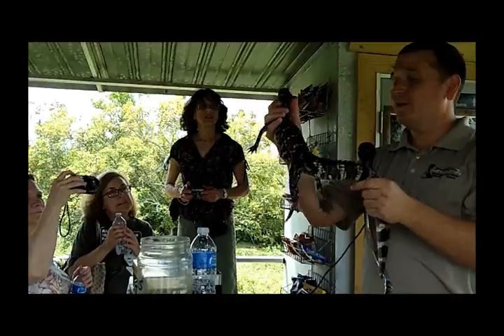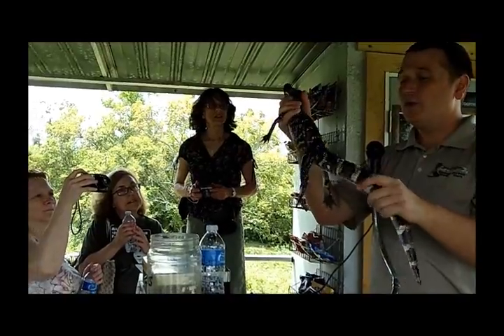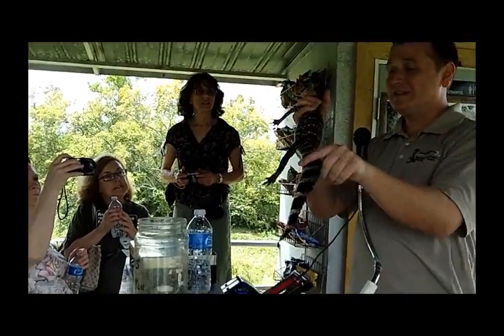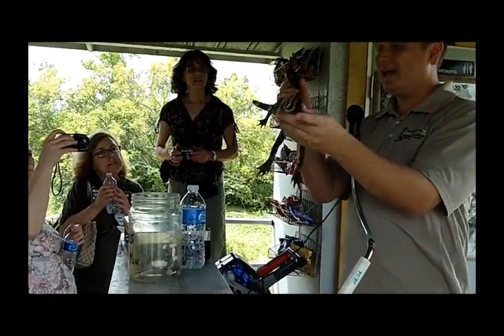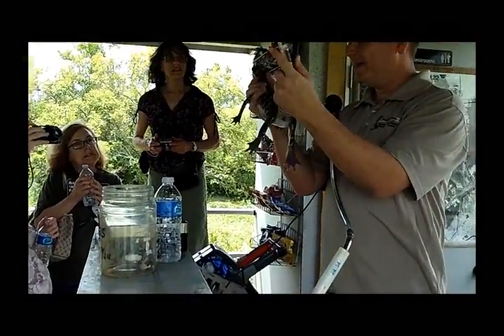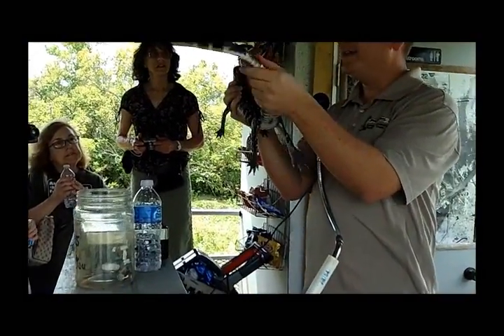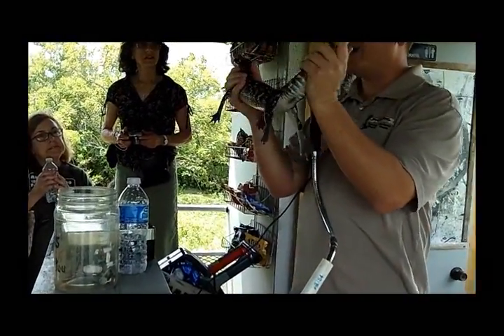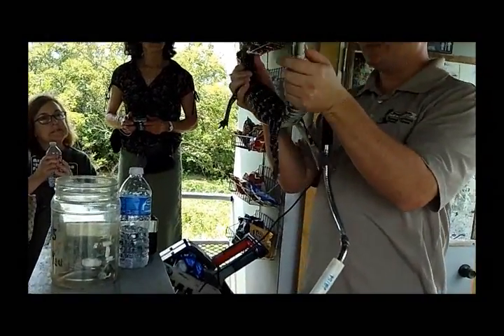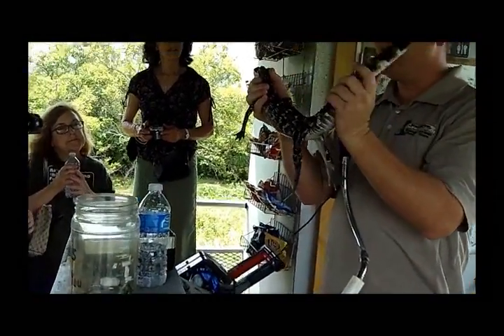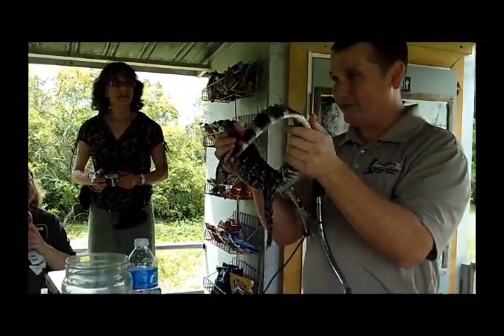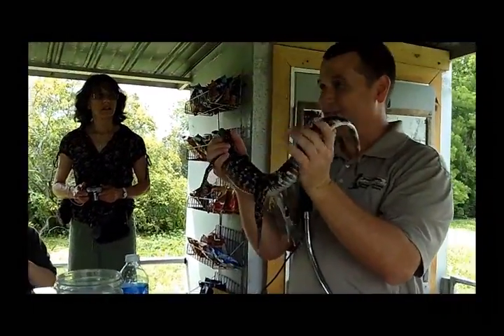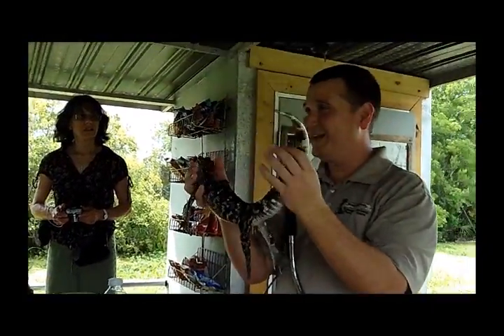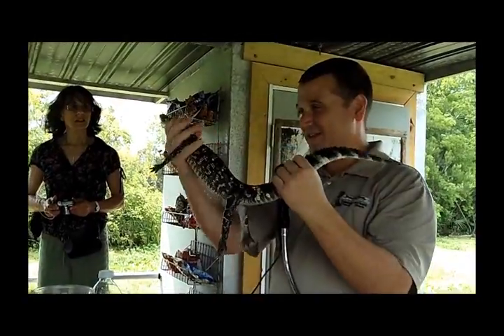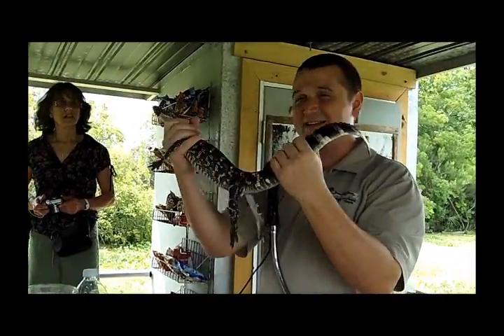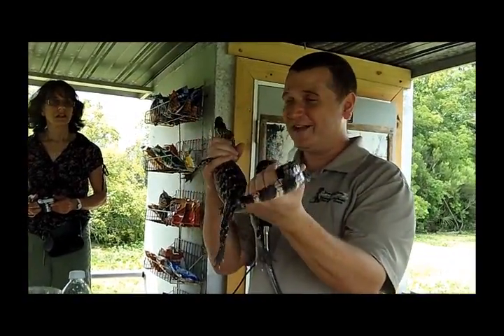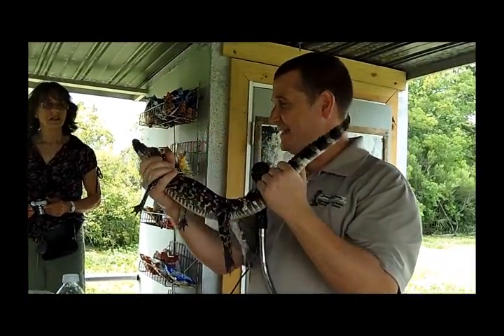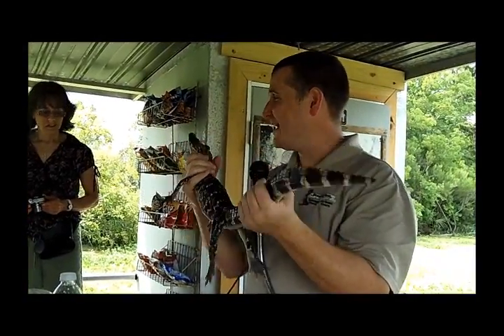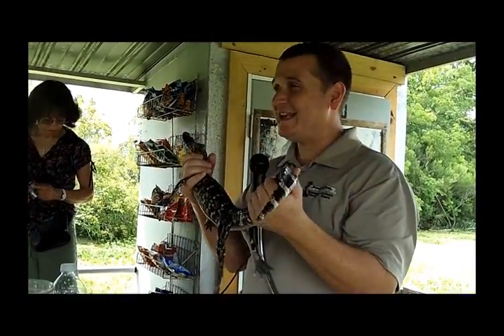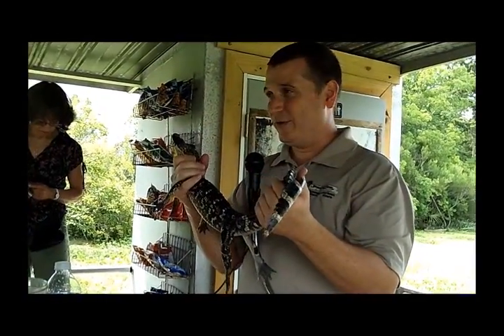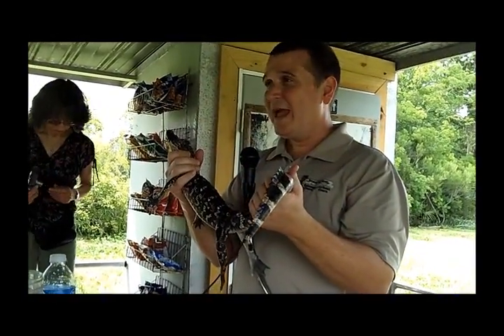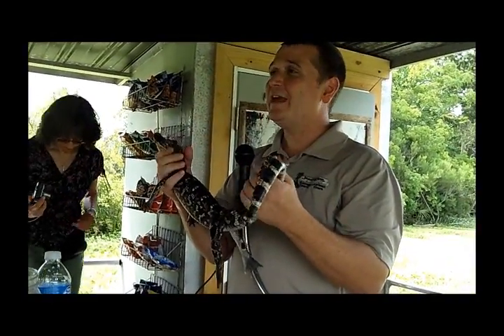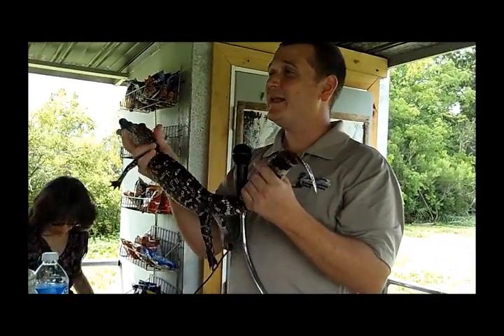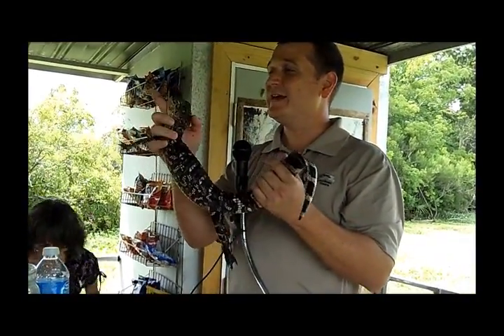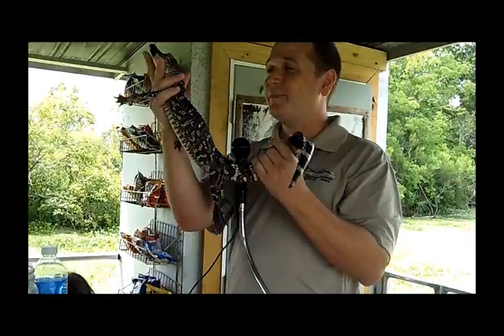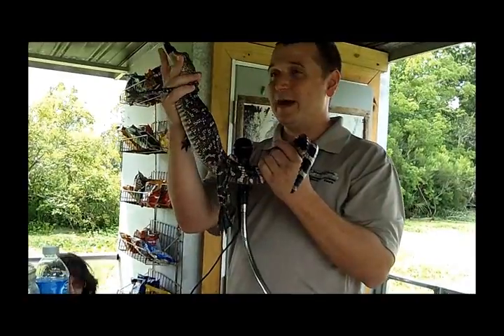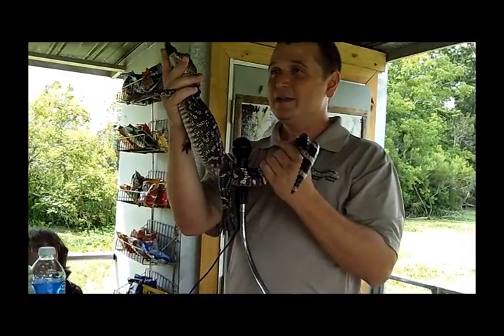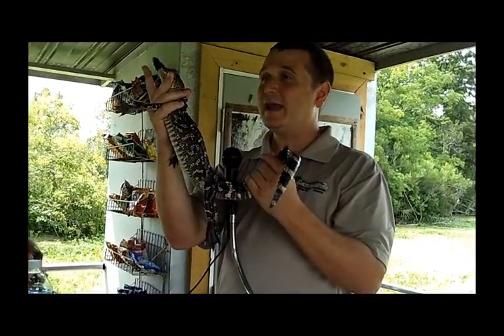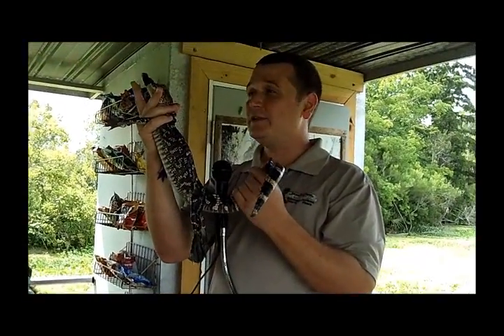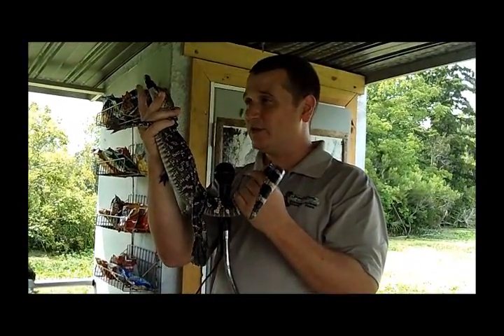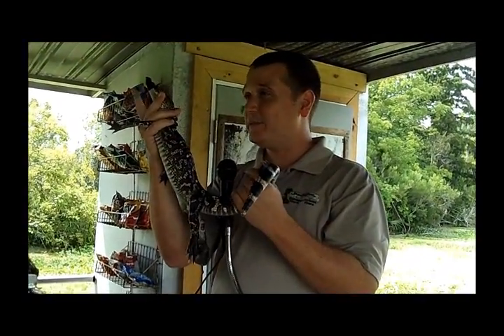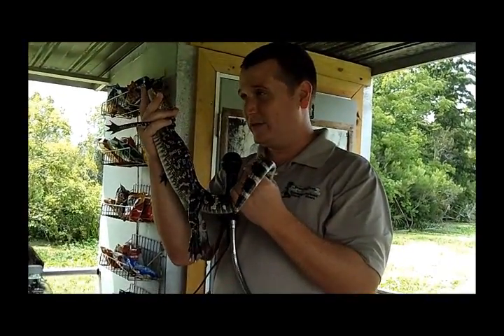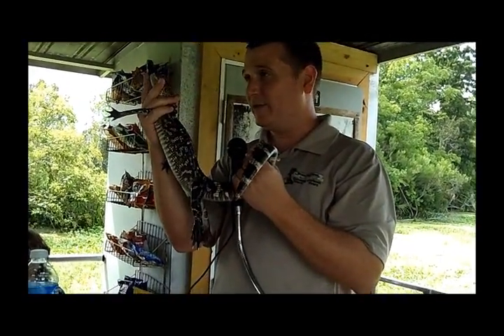Also, you want to hold his tail, that way he doesn't try to slap you around with him, okay? So his neck and his tail, and he's just going to kind of sit here for you. Now keep in mind that he does have tape on his mouth, so he cannot bite you as long as the tape stays on his mouth.